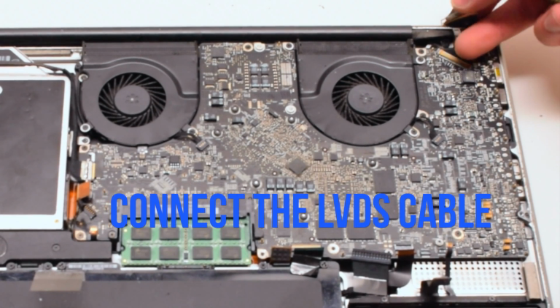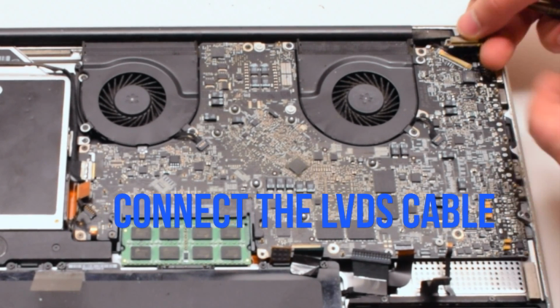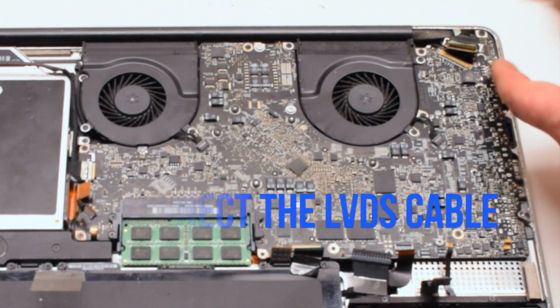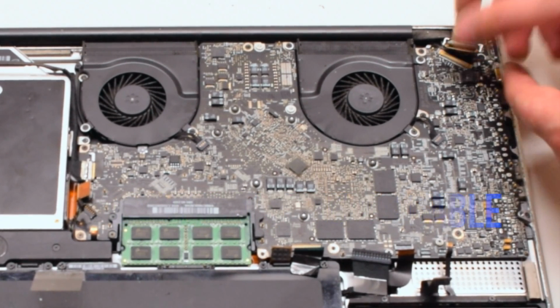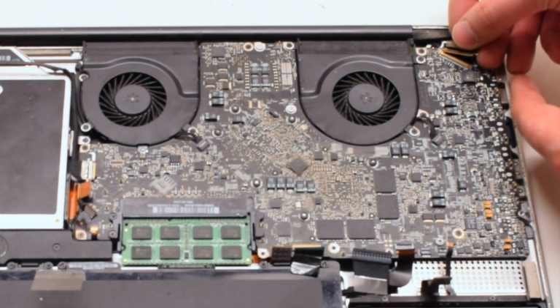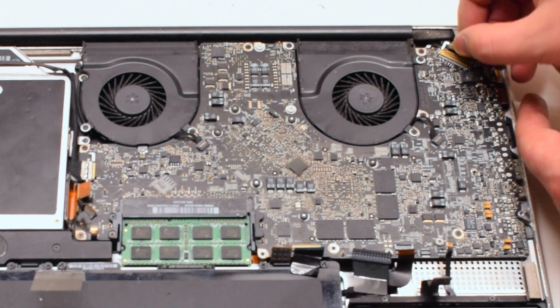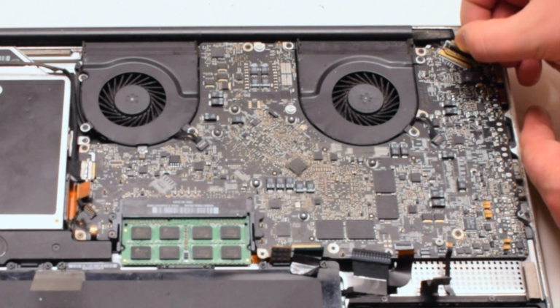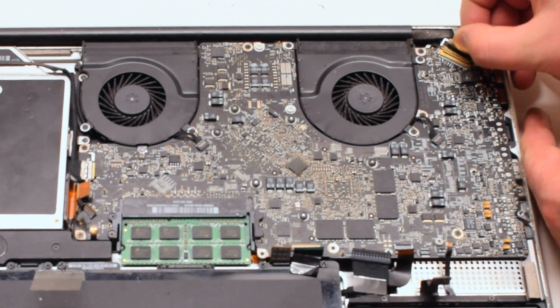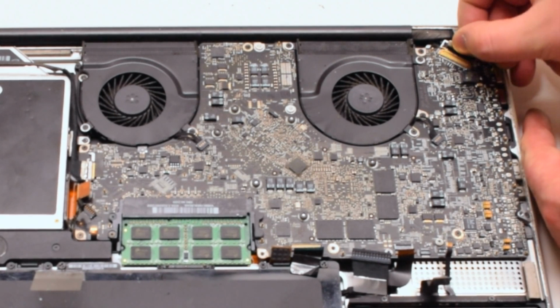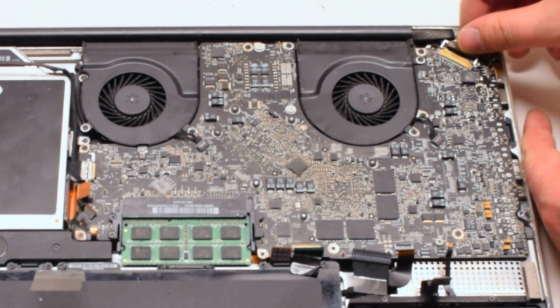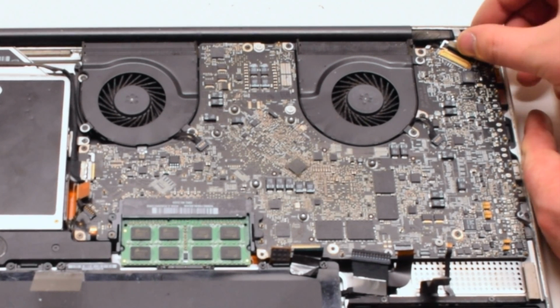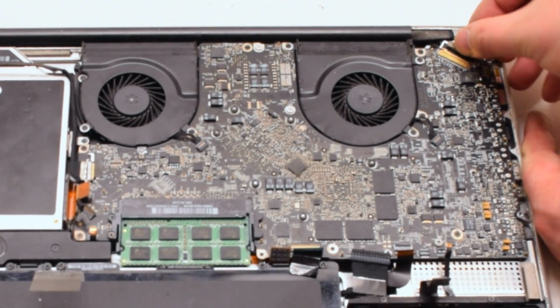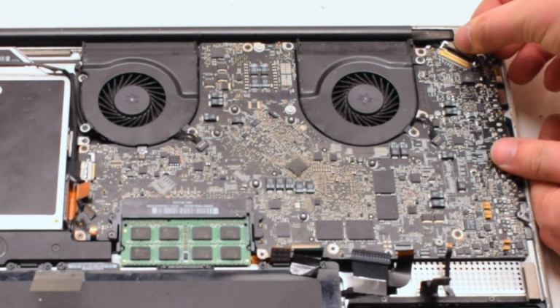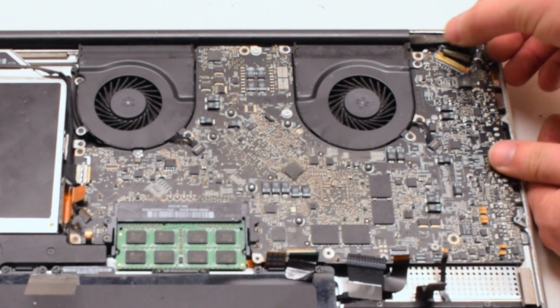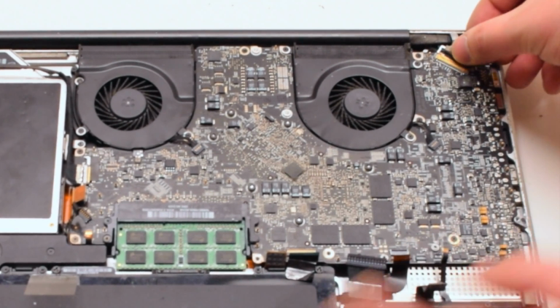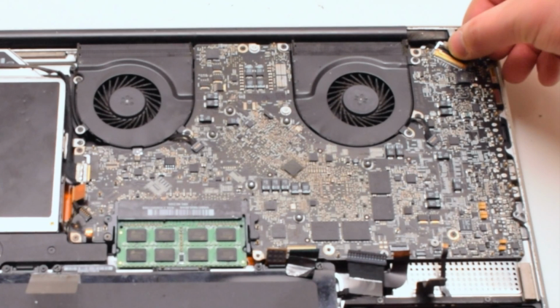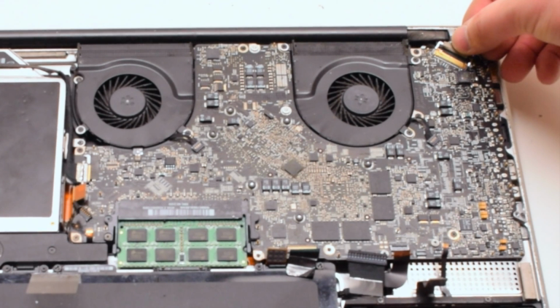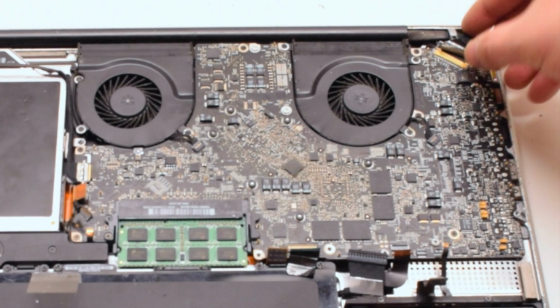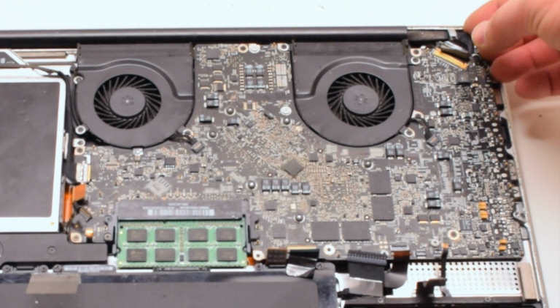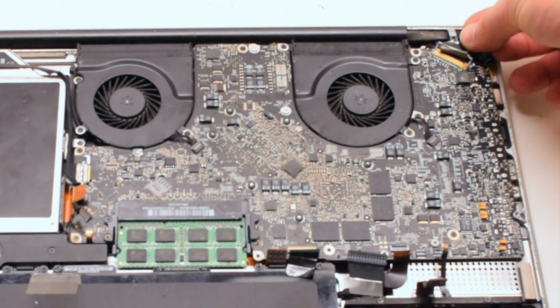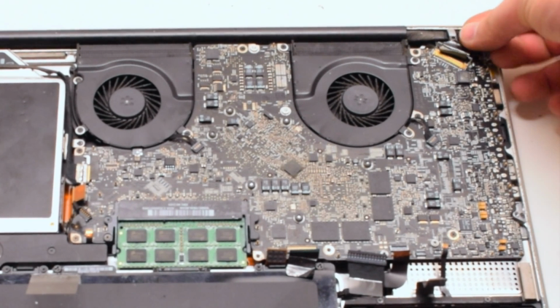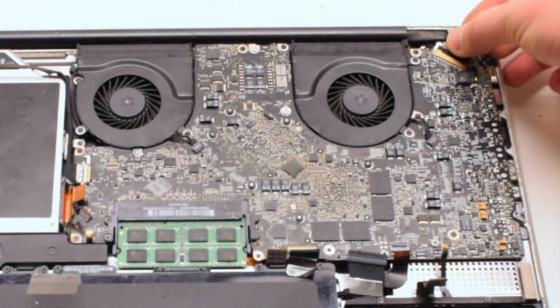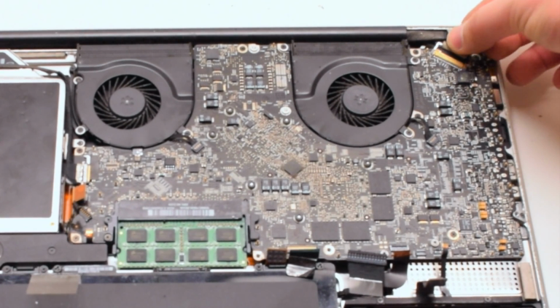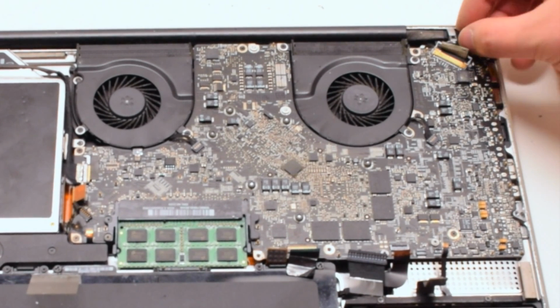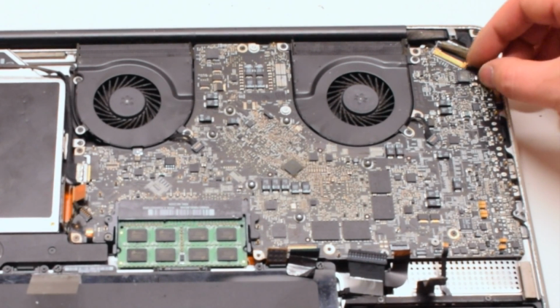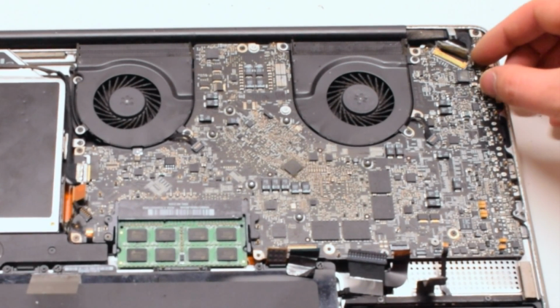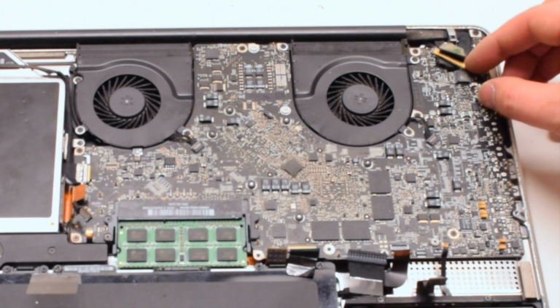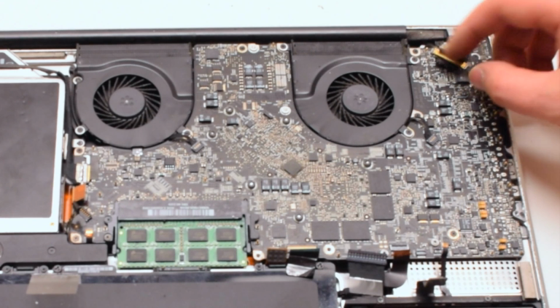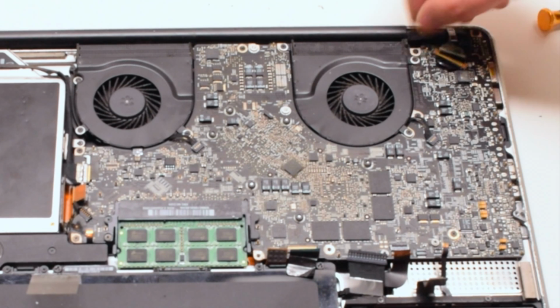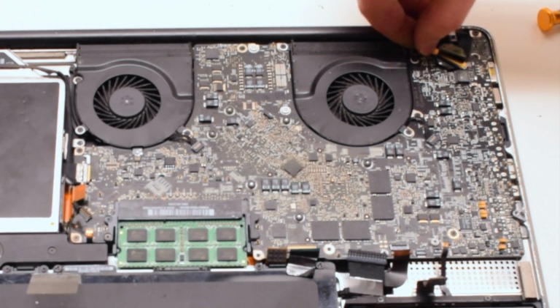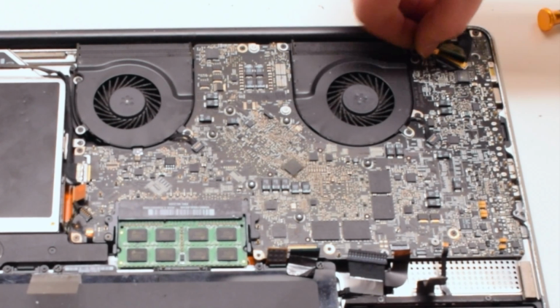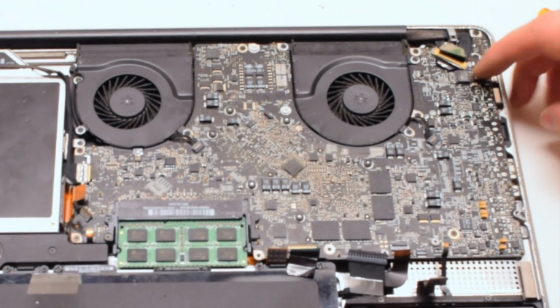Connect the LVDS cable next. Gently slide it into the socket — be very careful as this is one of the most fragile connections. Lock it in.